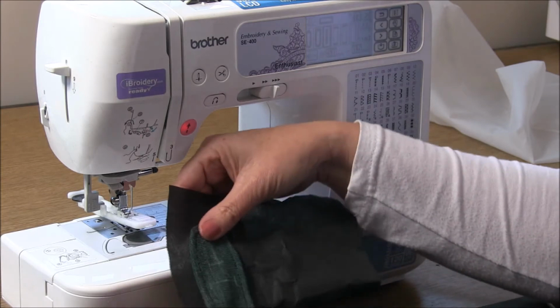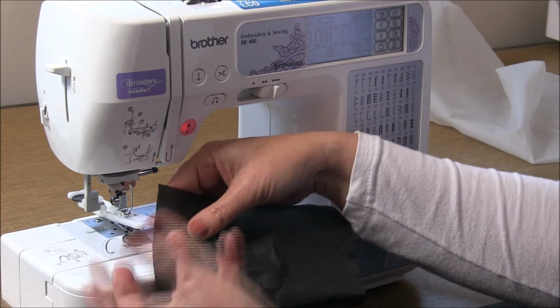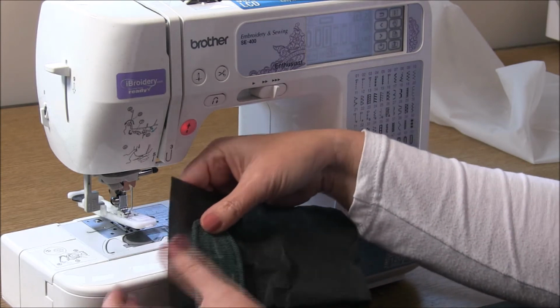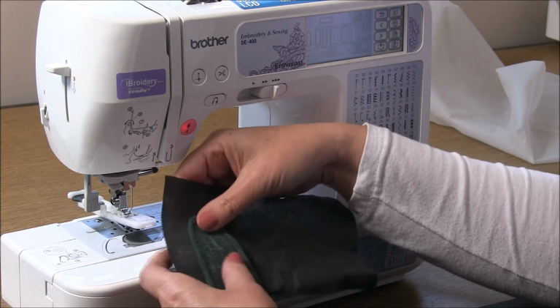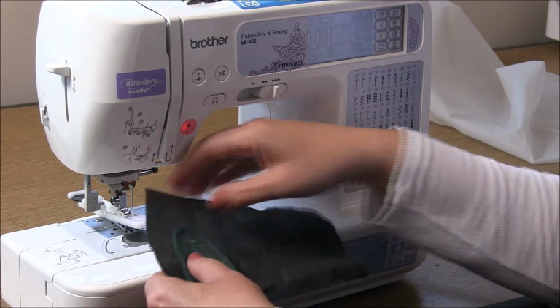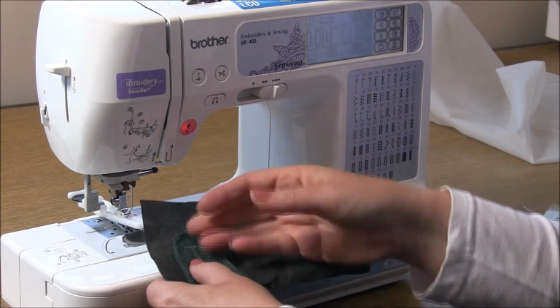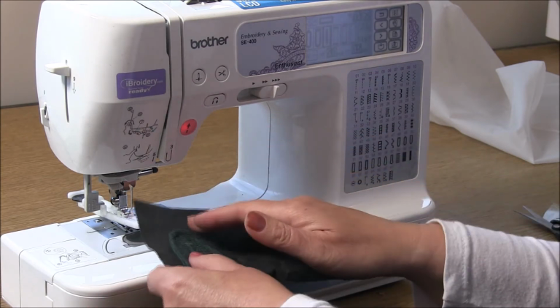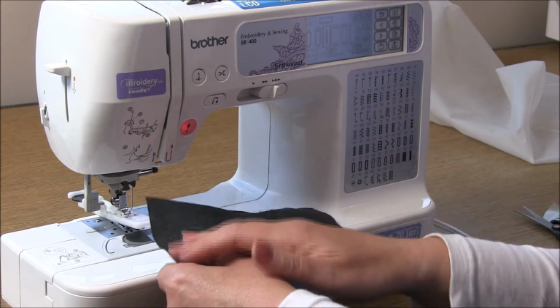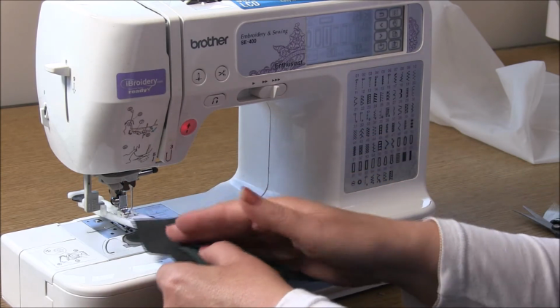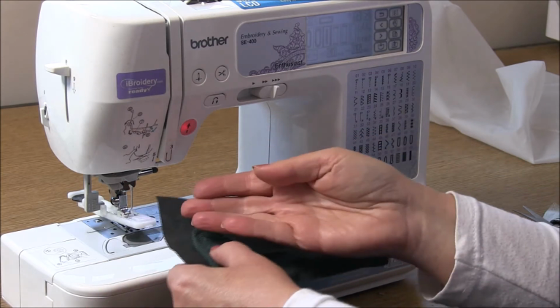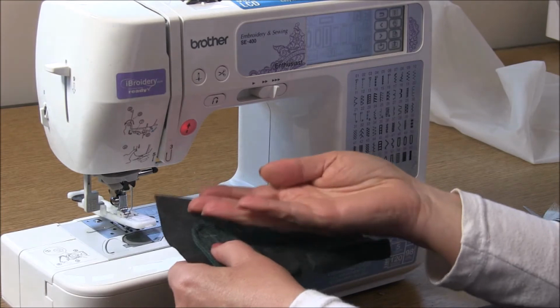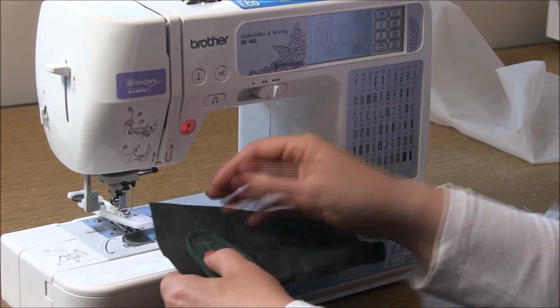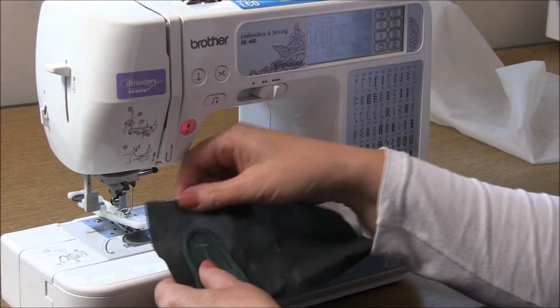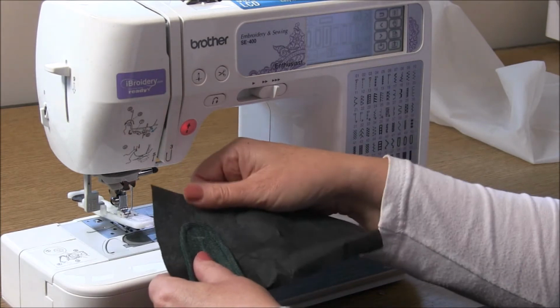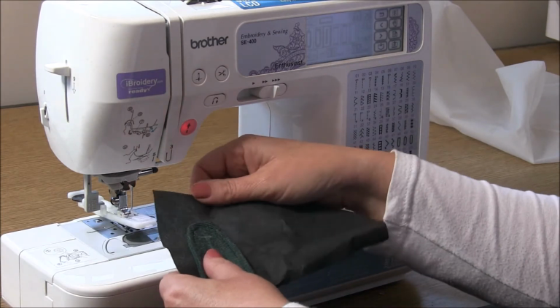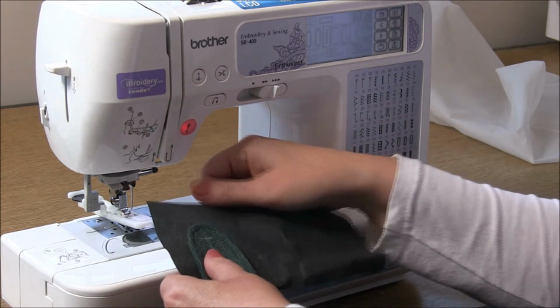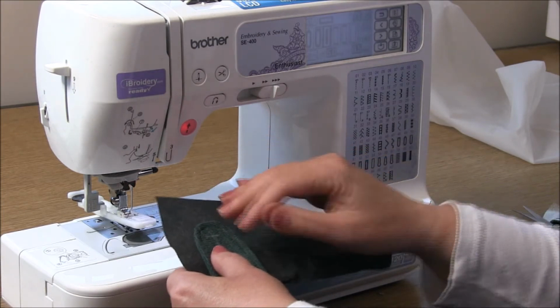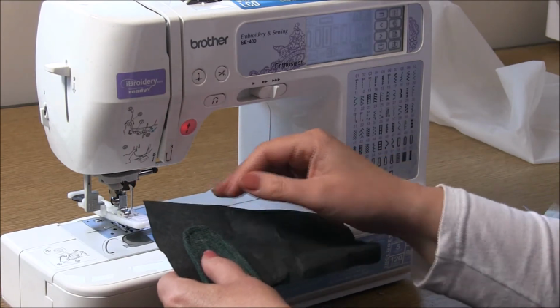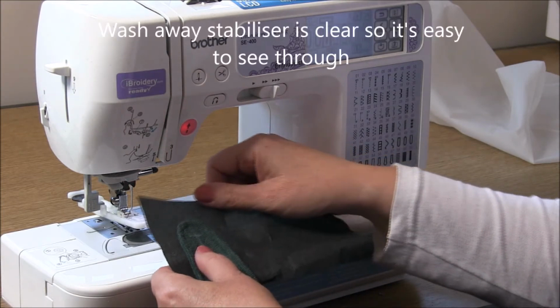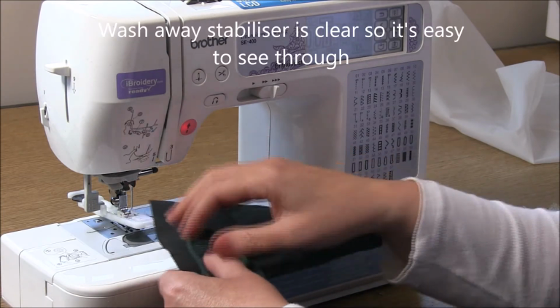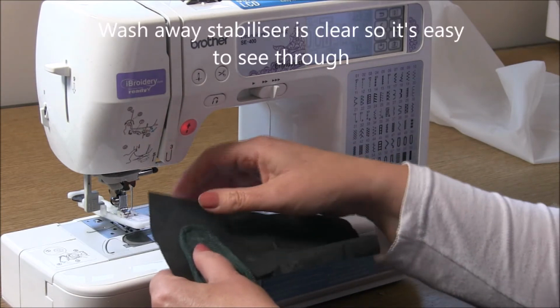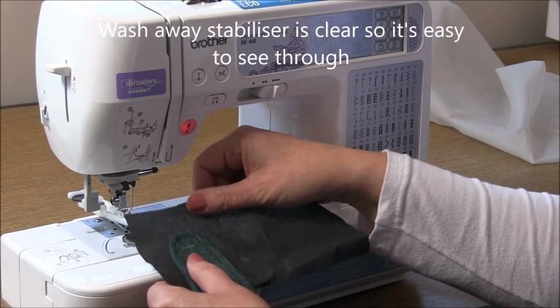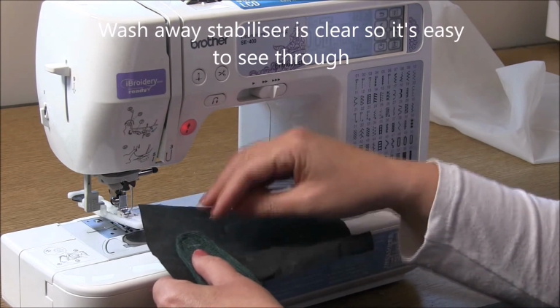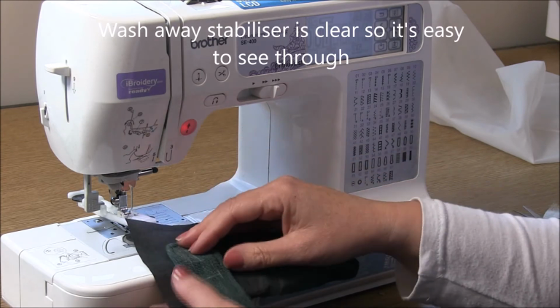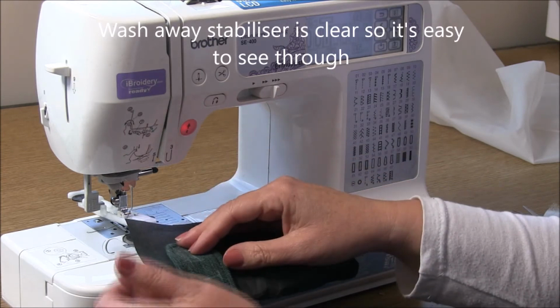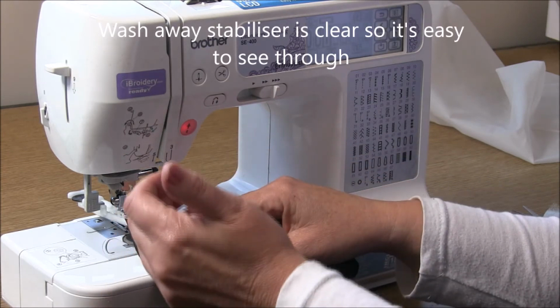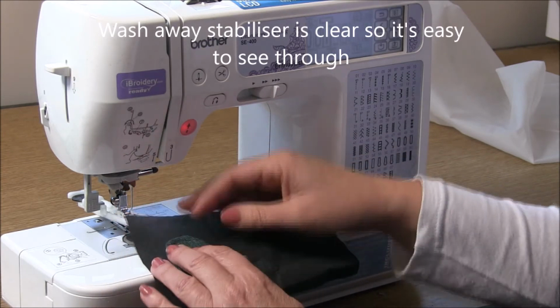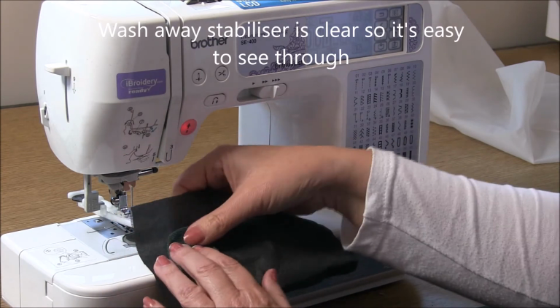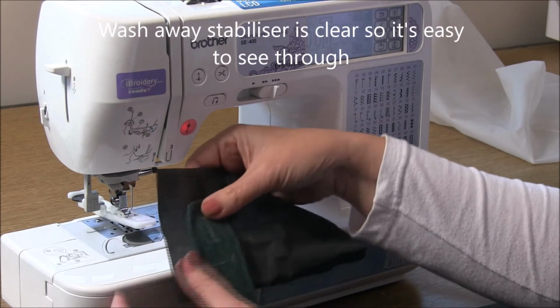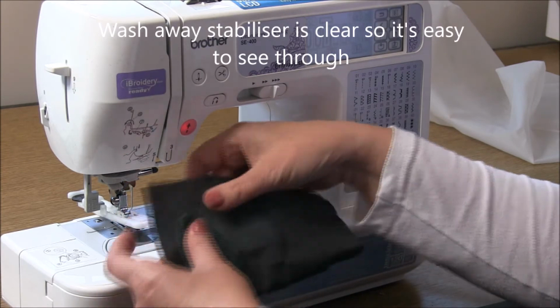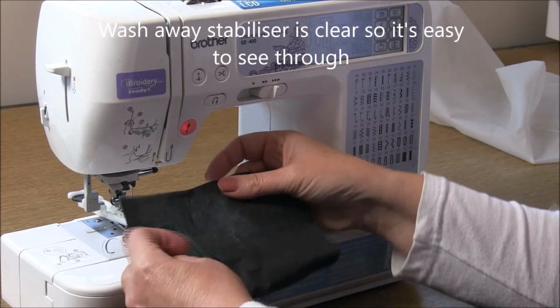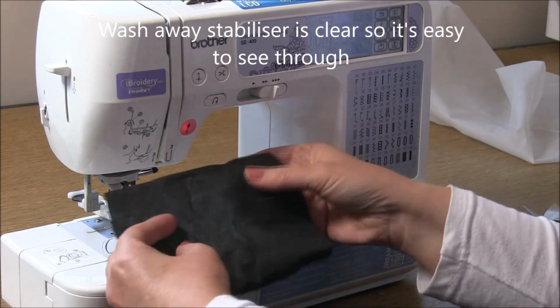When you launder the garment, you can also get wash-away stabilizer if you prefer that. That is more like a plastic - I believe it's a cellulose fiber. So give that a go.